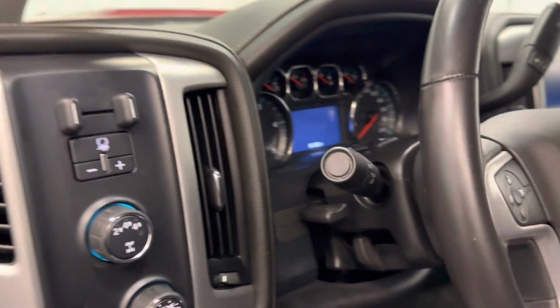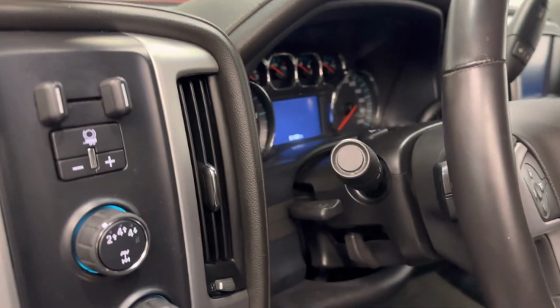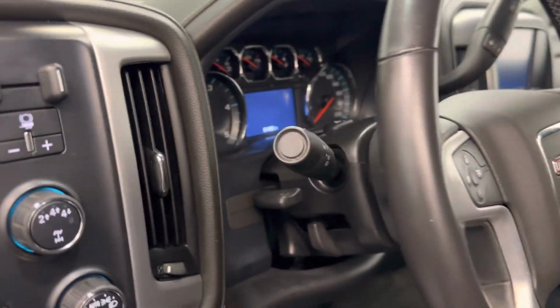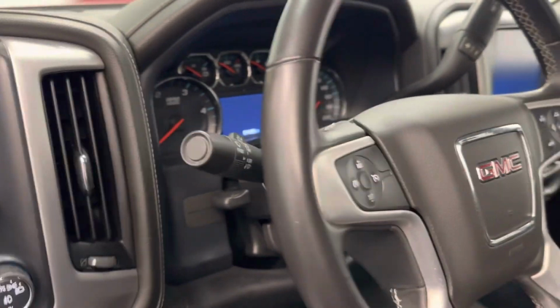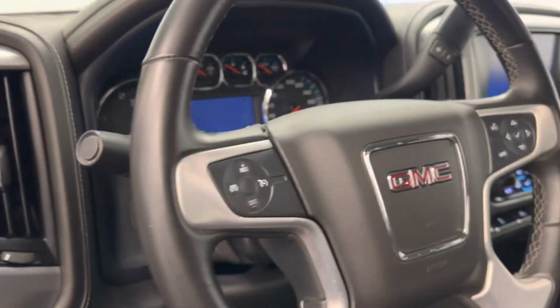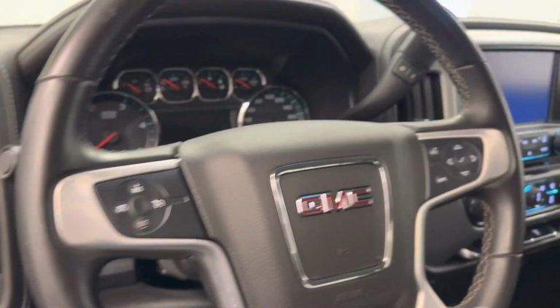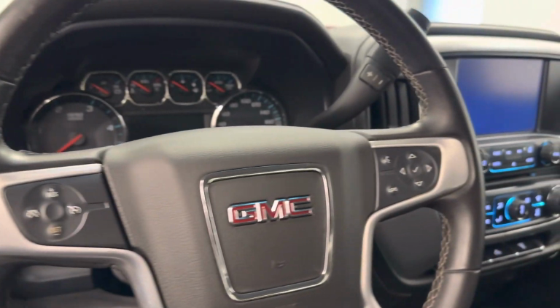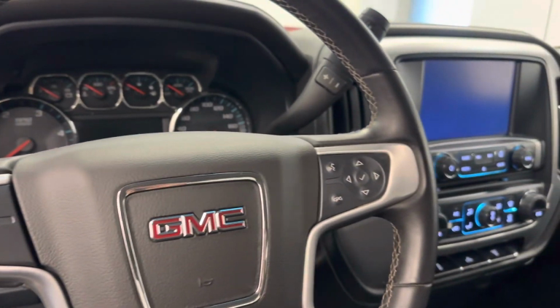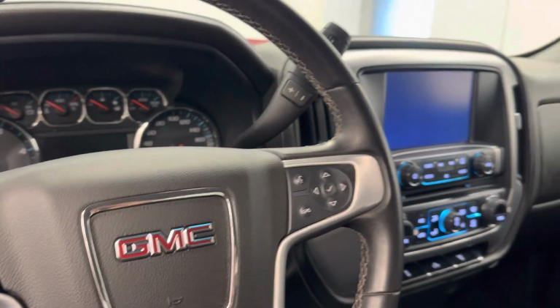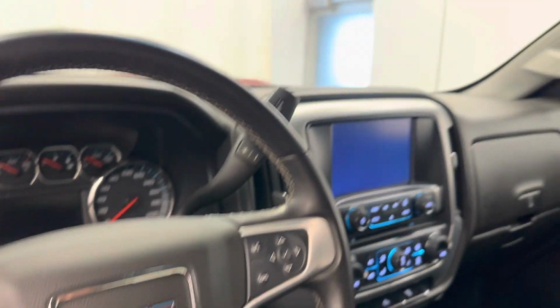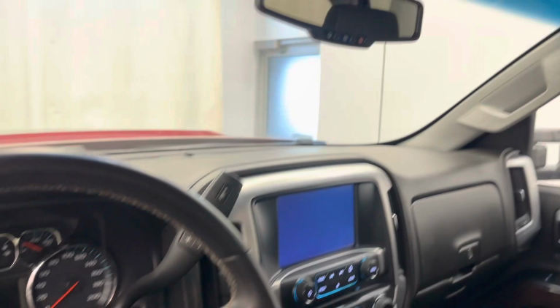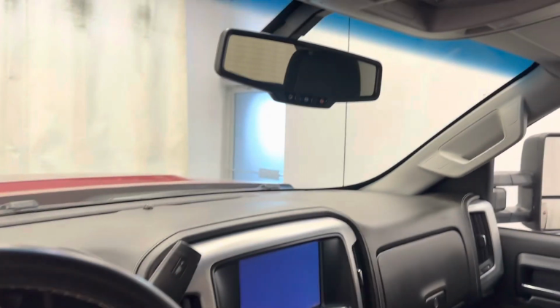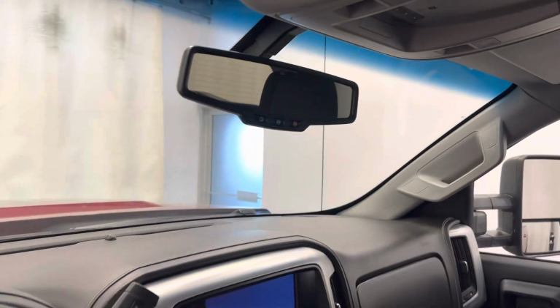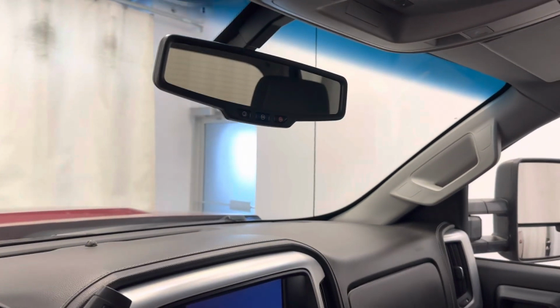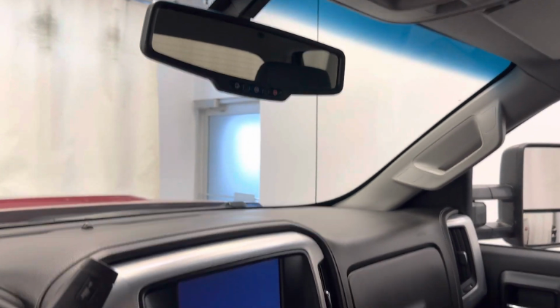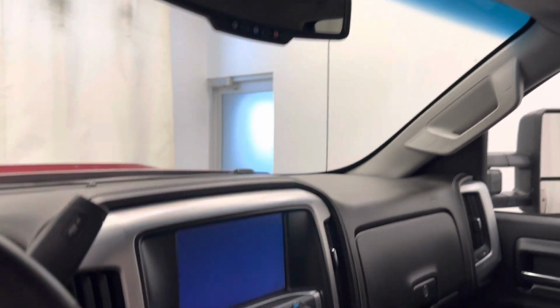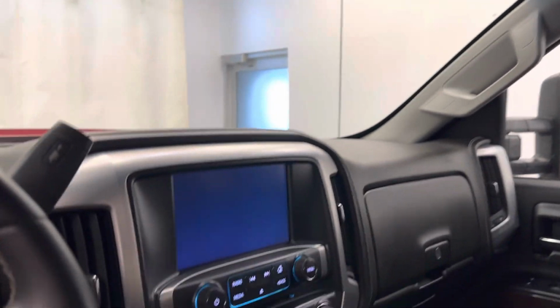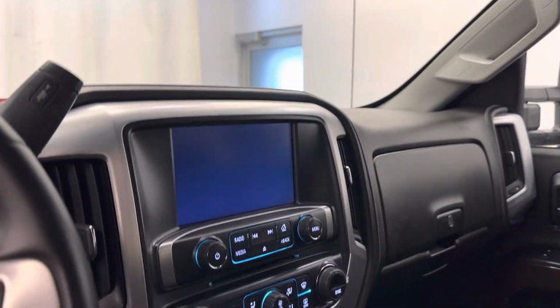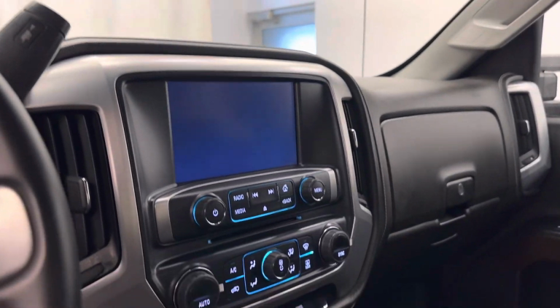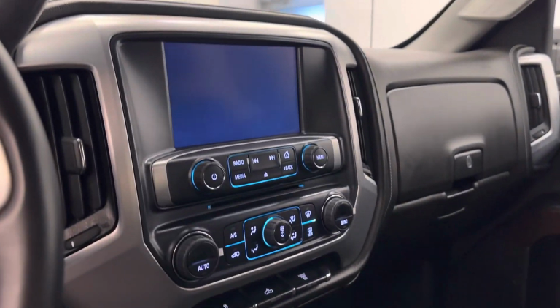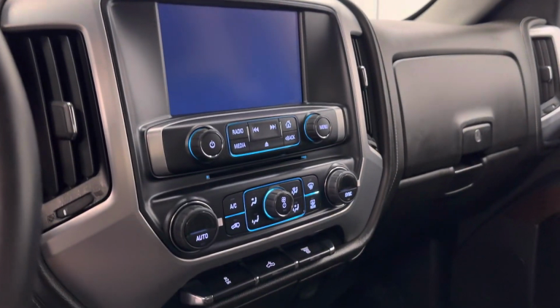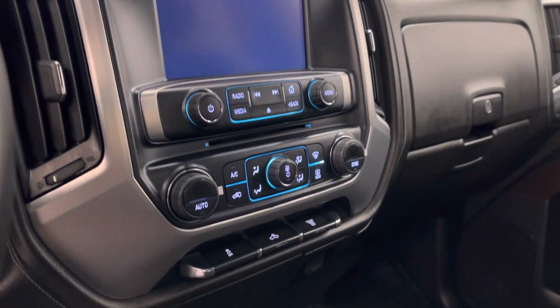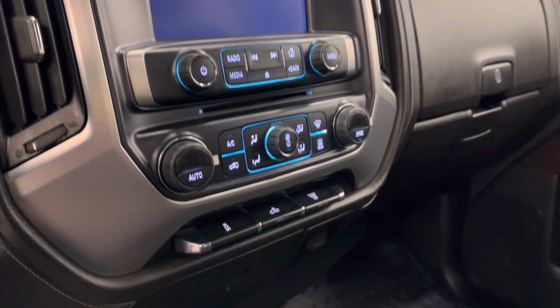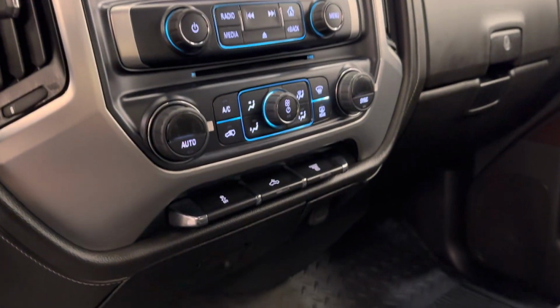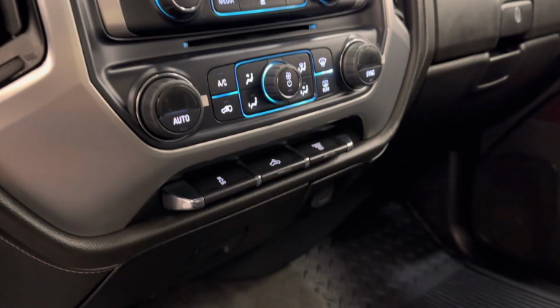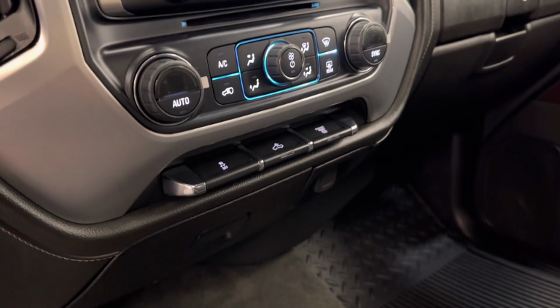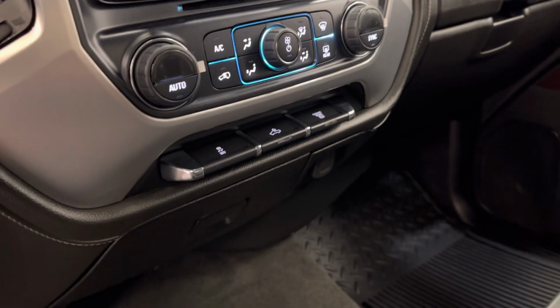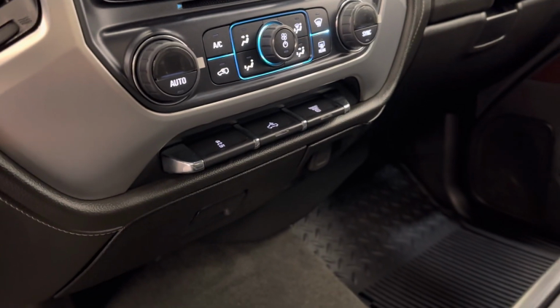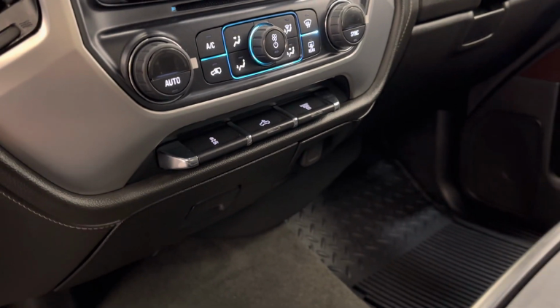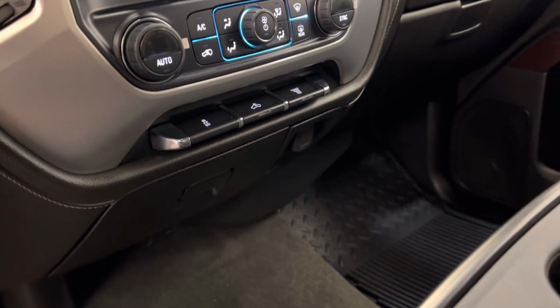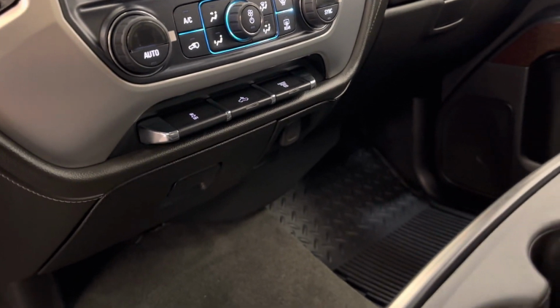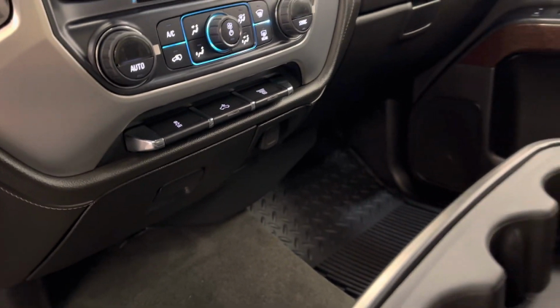Tilt and telescopic steering wheel, cruise control, hand speed communication and audio controls, OnStar with a light chromatic mirror, infotainment system, dual zone climate control with AC, and traction control.